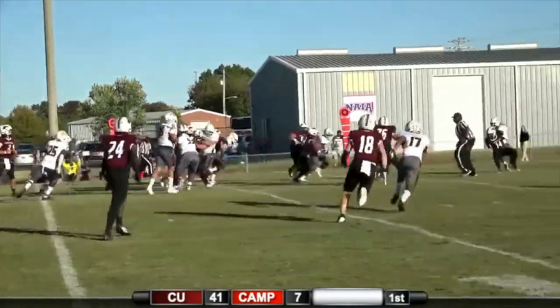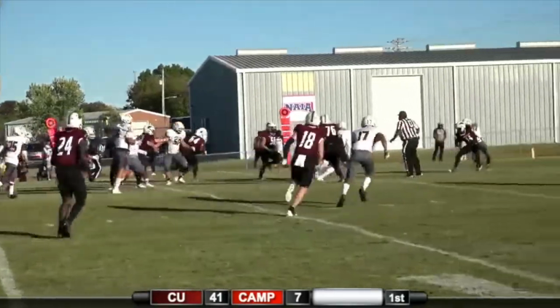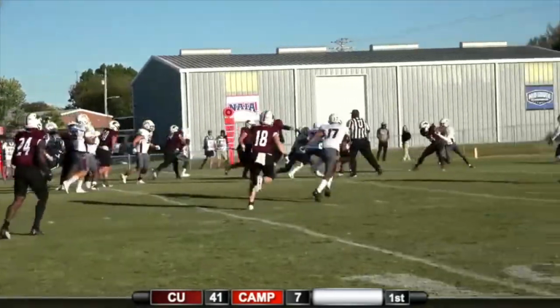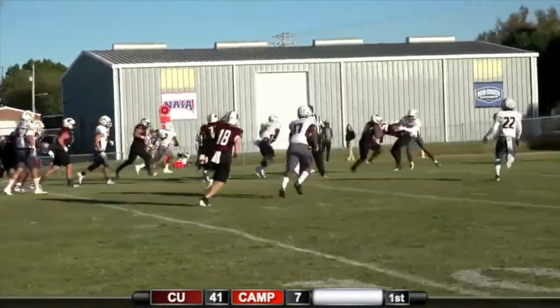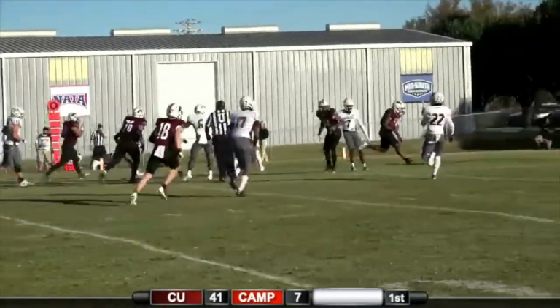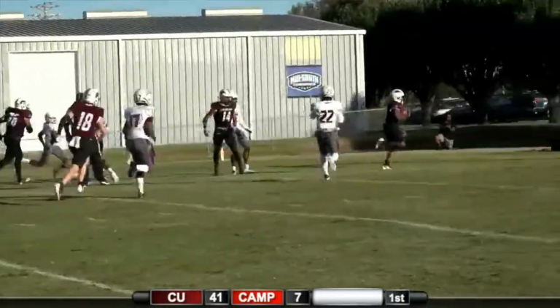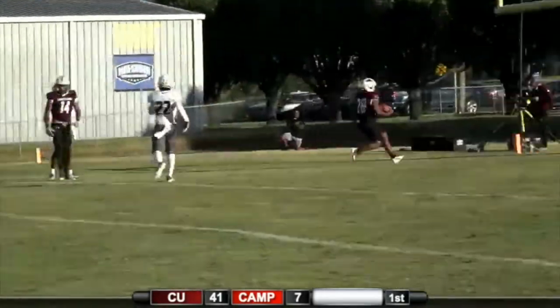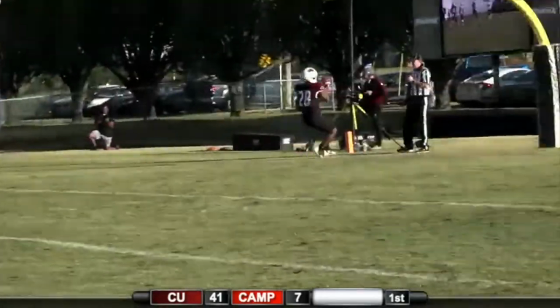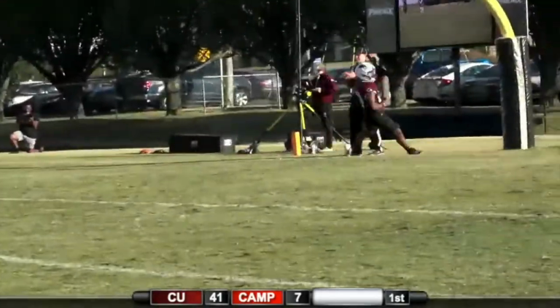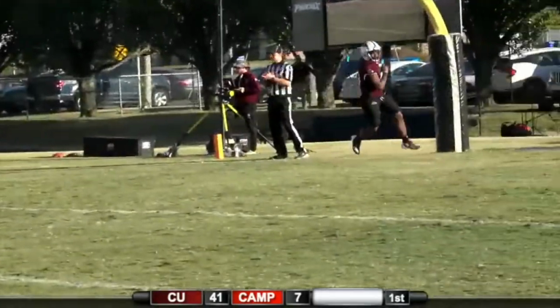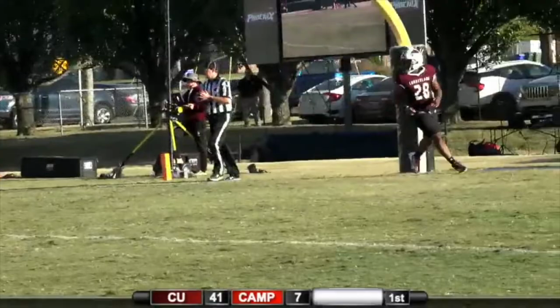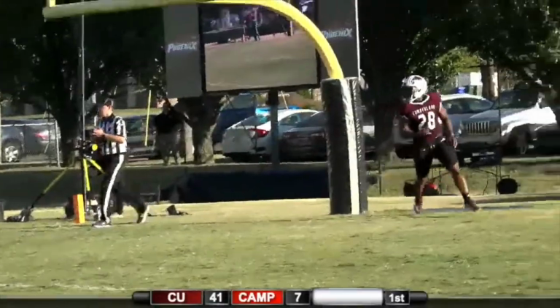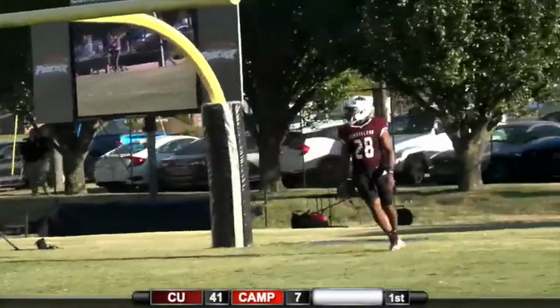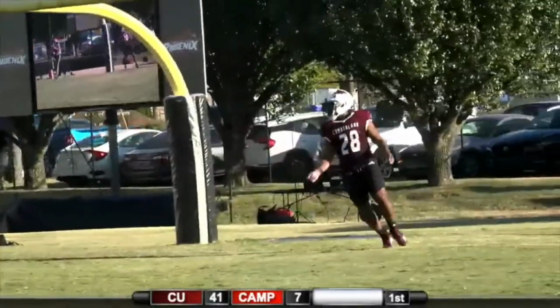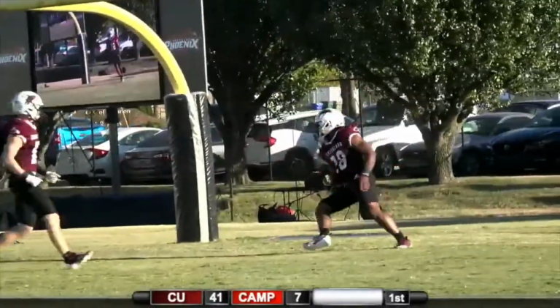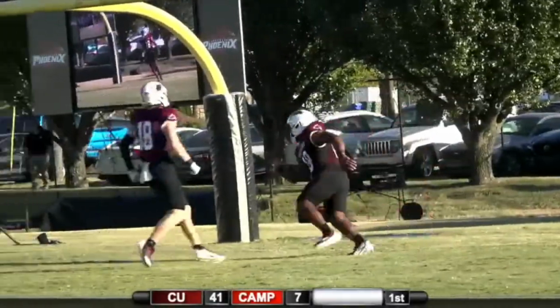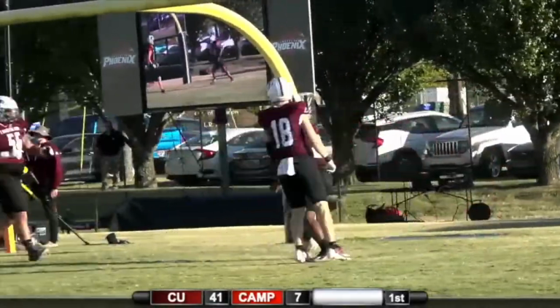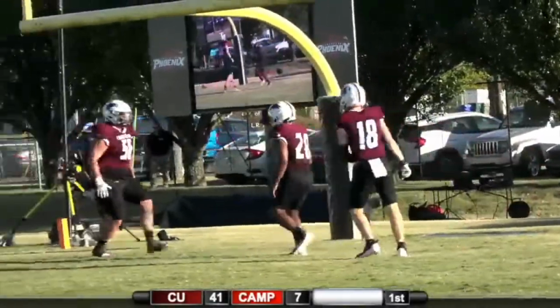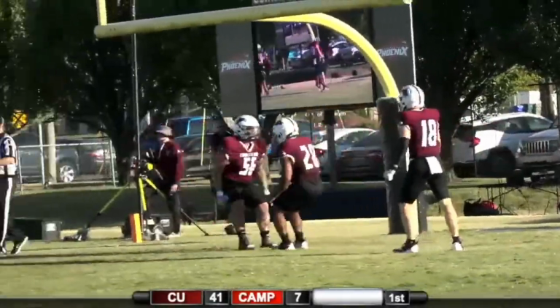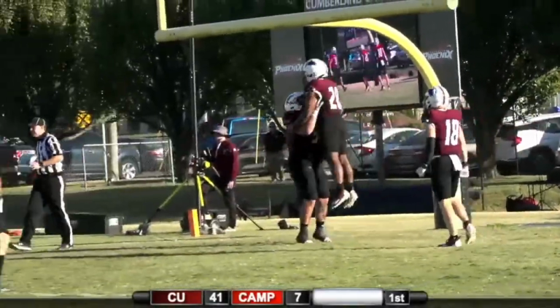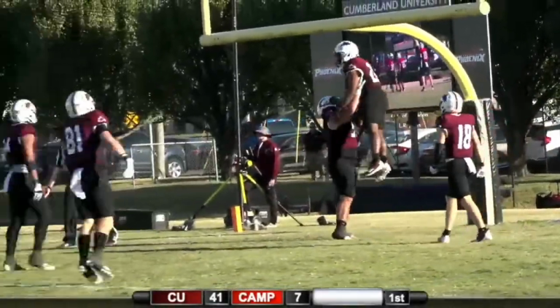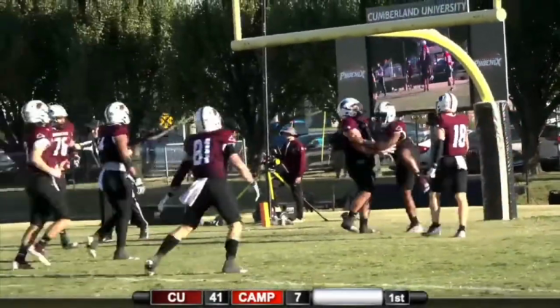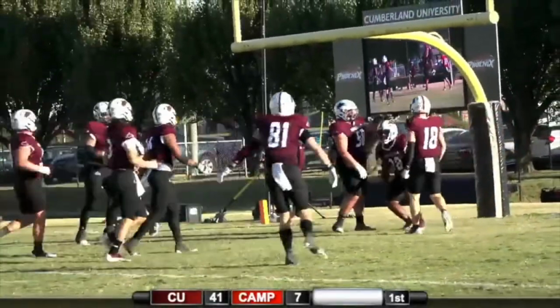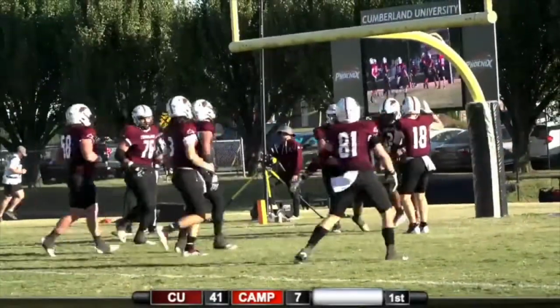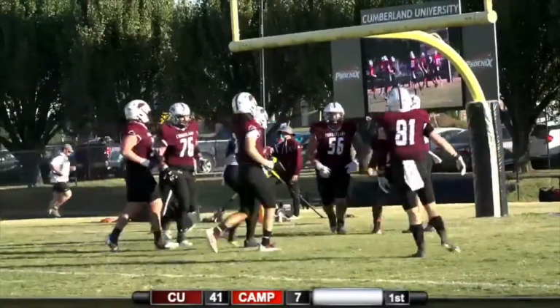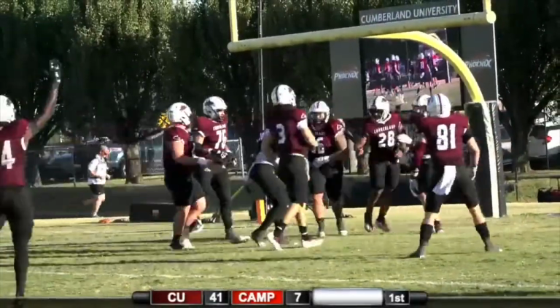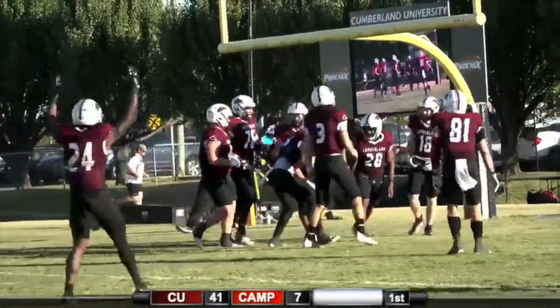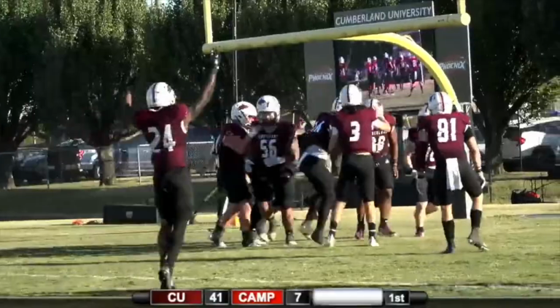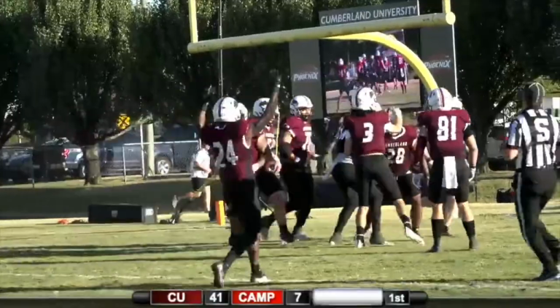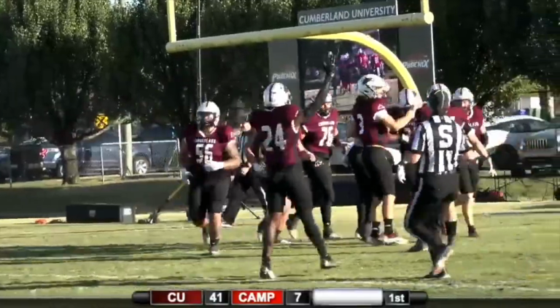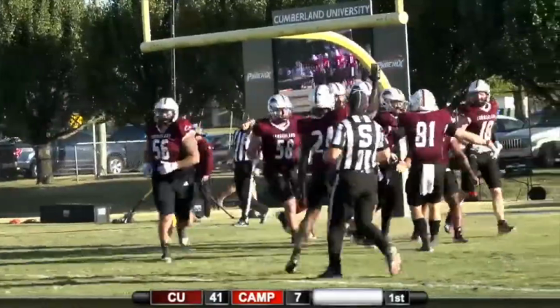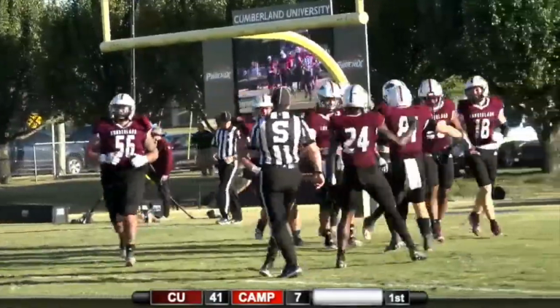Snap, give. Nick Bird to the 5, to the end zone. Touchdown, Cumberland. An 11-yard rushing touchdown for Nick Bird, and everybody getting involved in the action today.